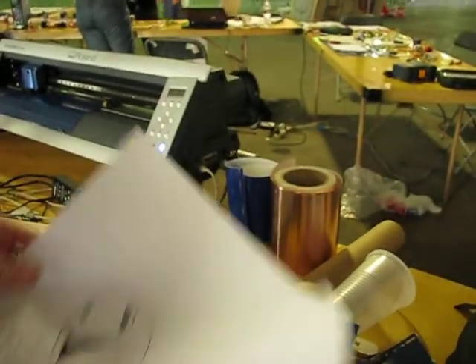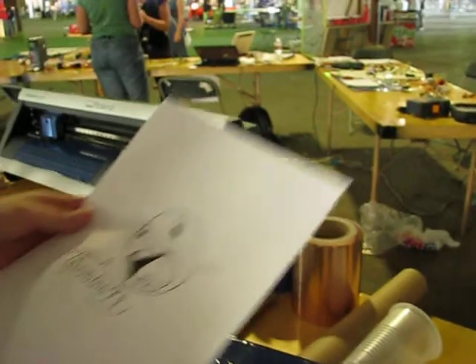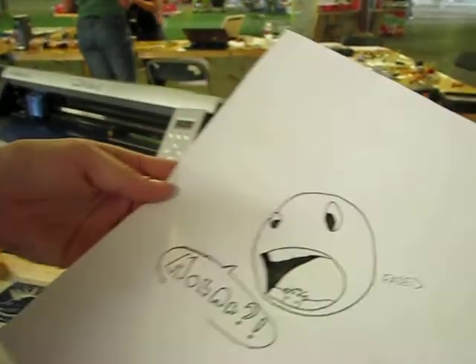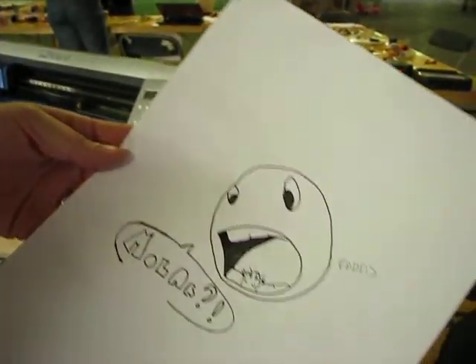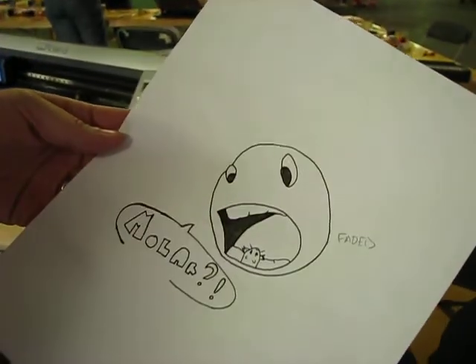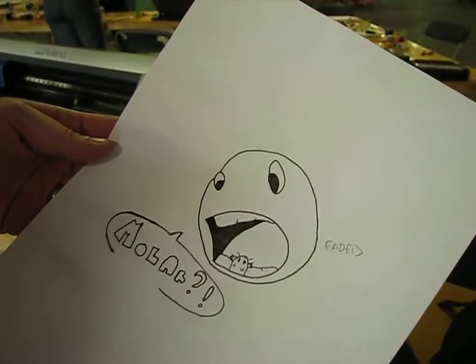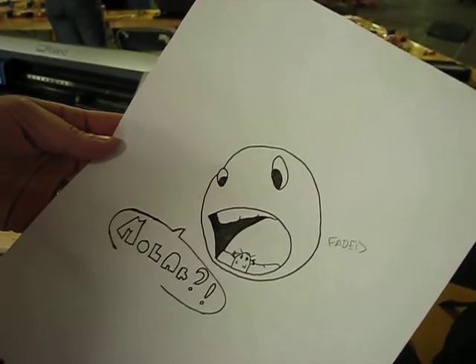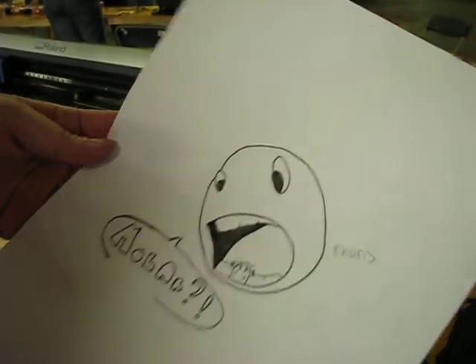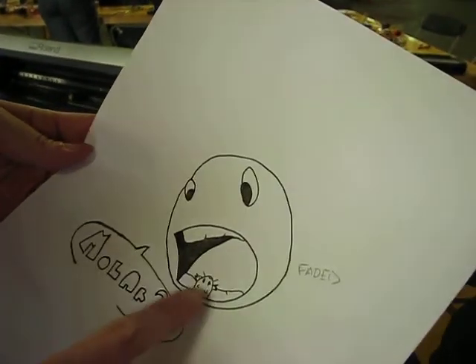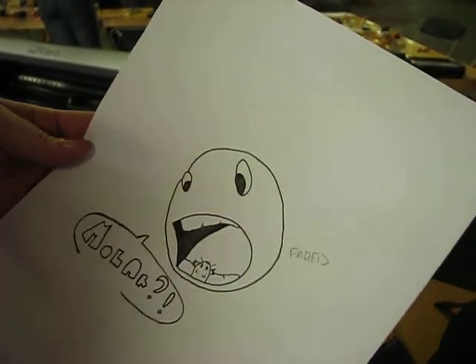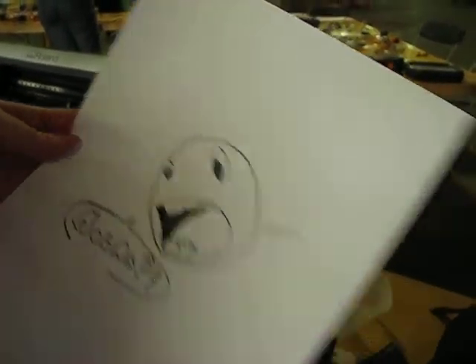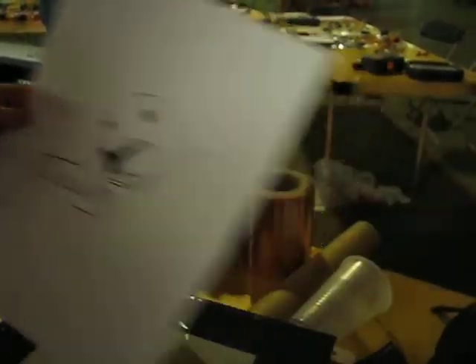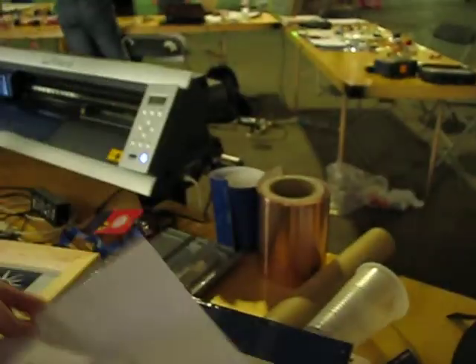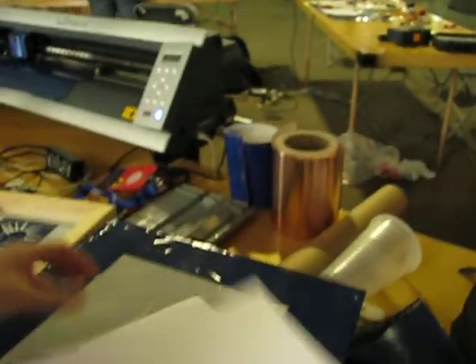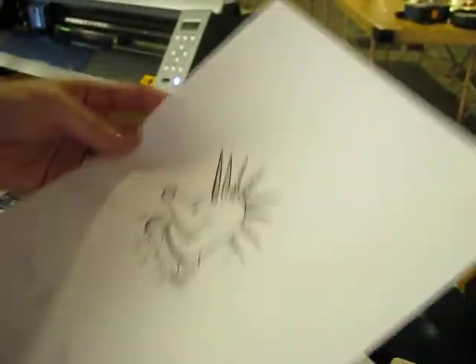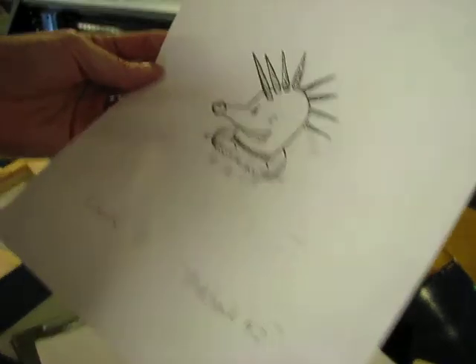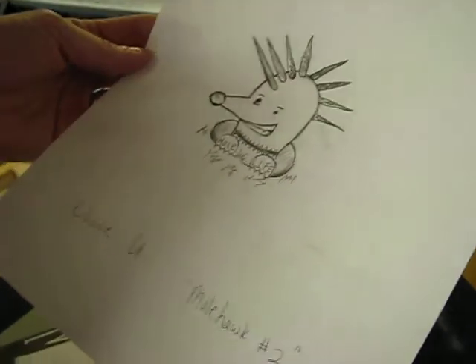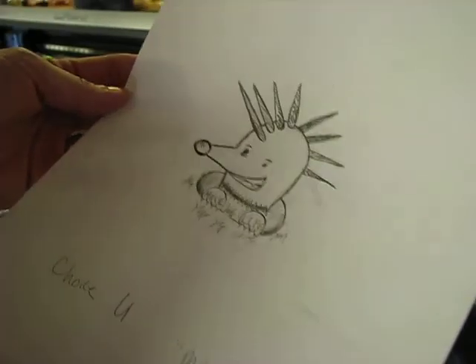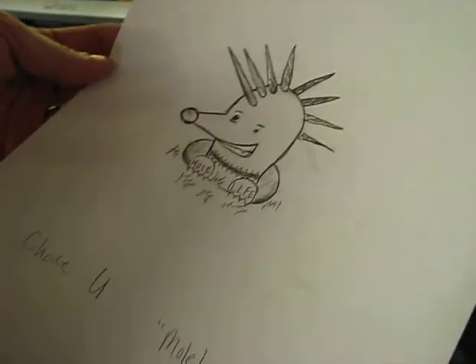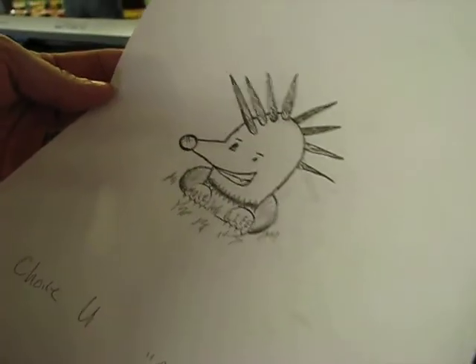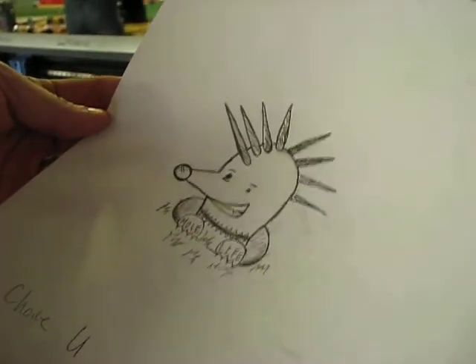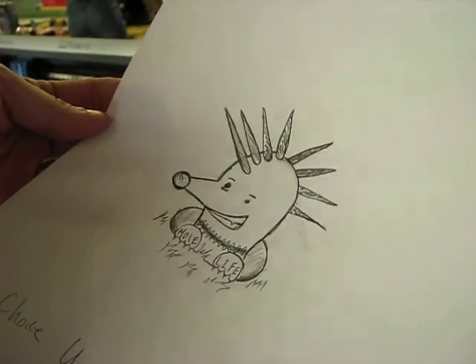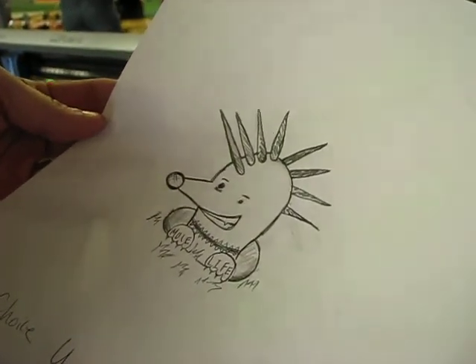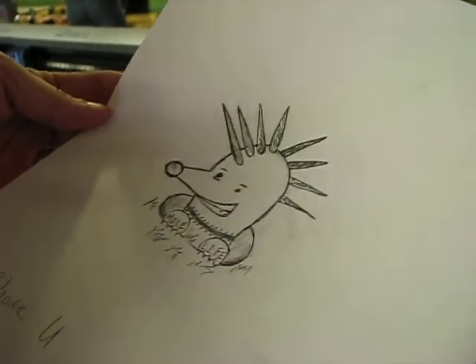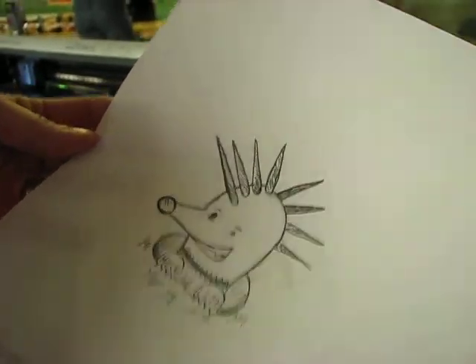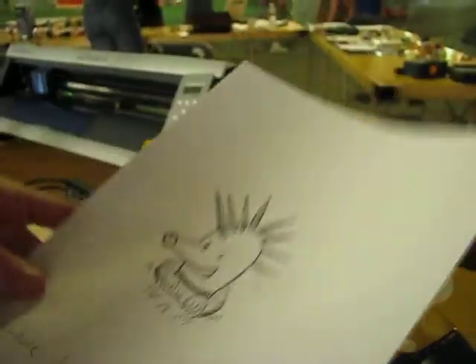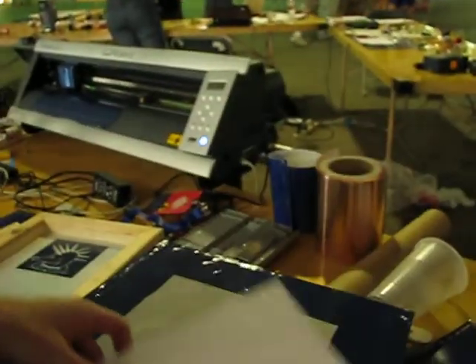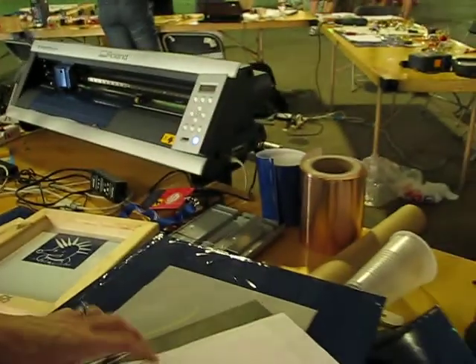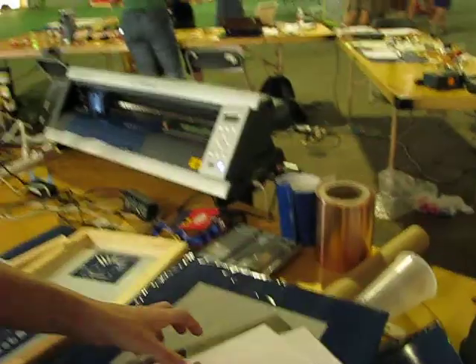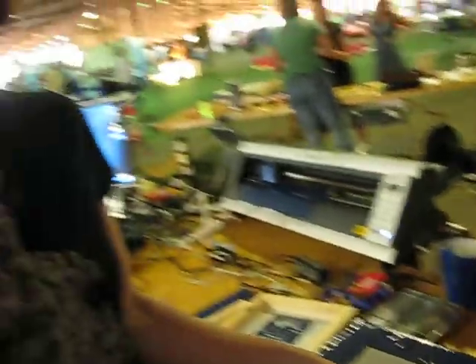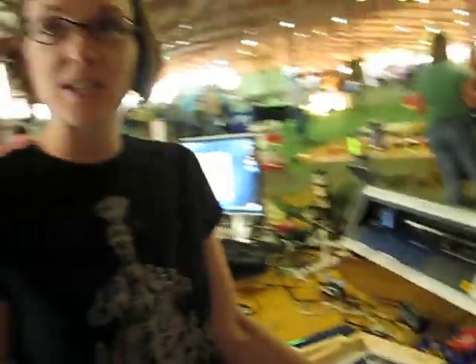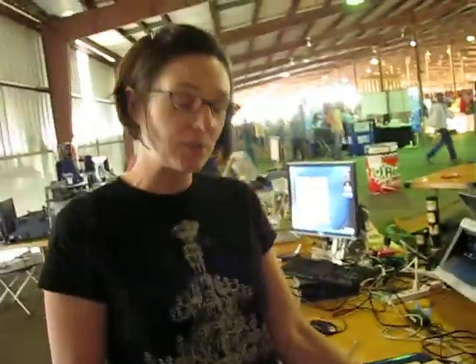This was our number two winner, which is sort of a play on words — a tooth moulder. And then this one was a mole hawk. These three get to be made into t-shirts that they're going to wear on mole day, on Thursday of this week.